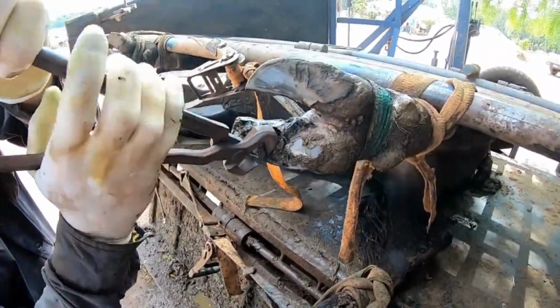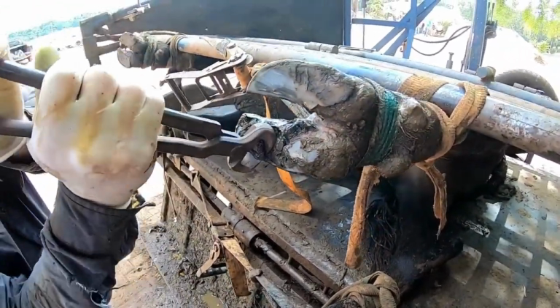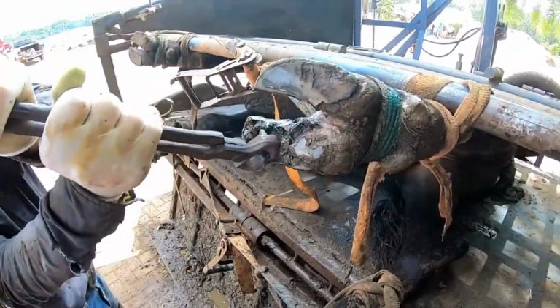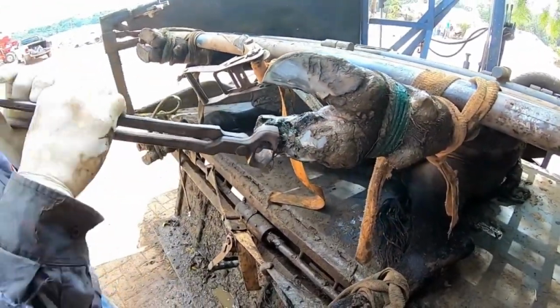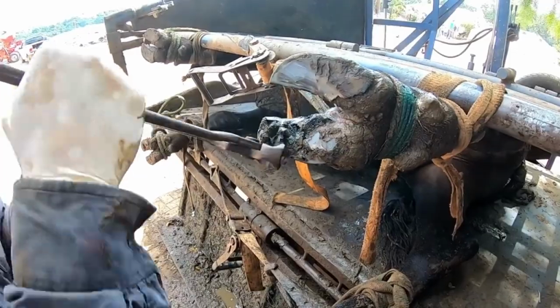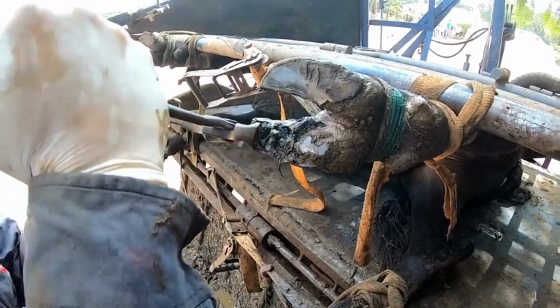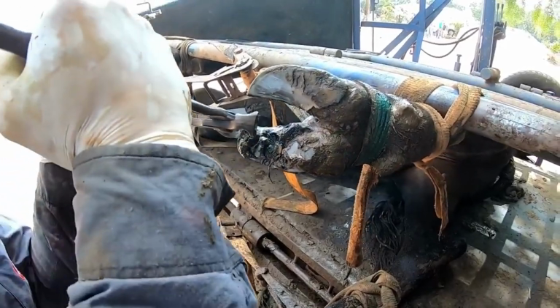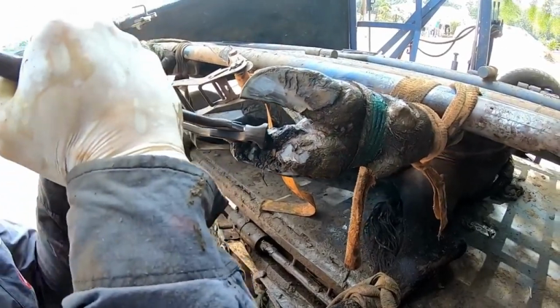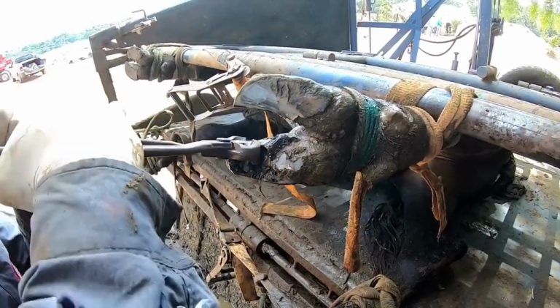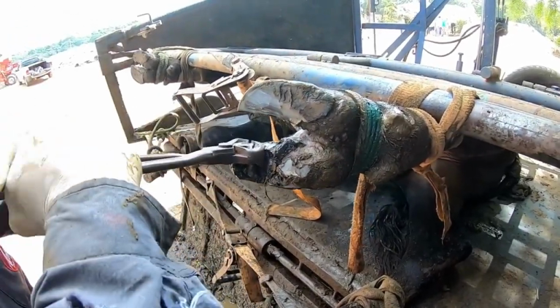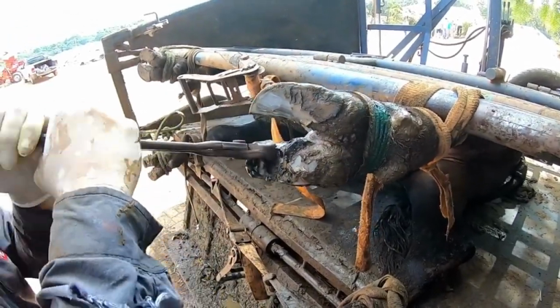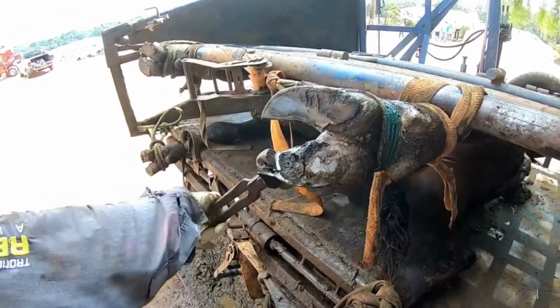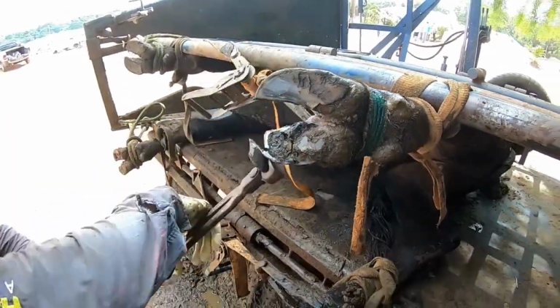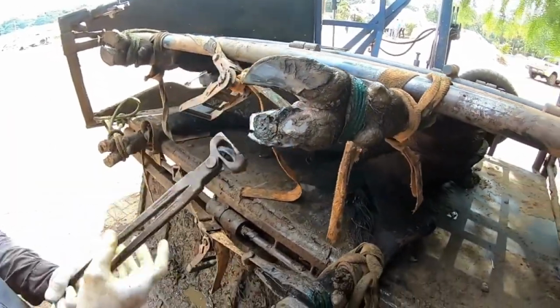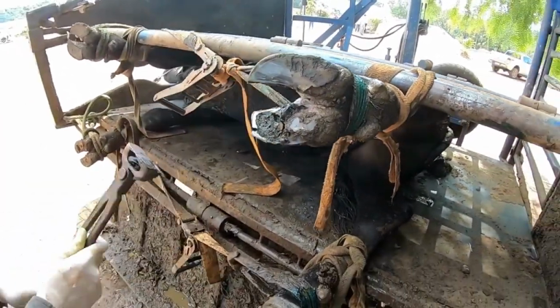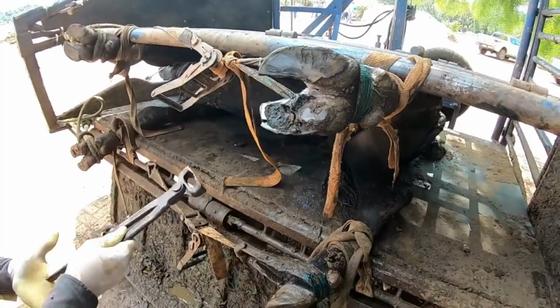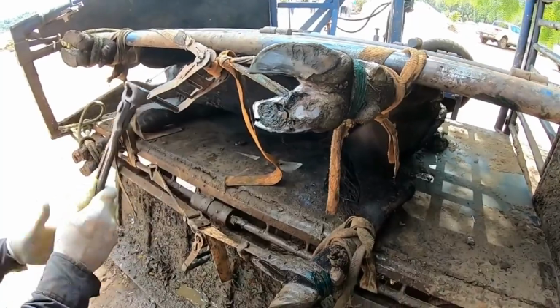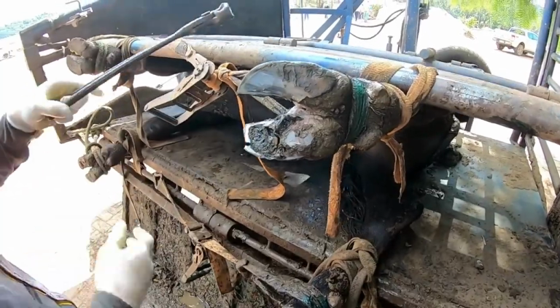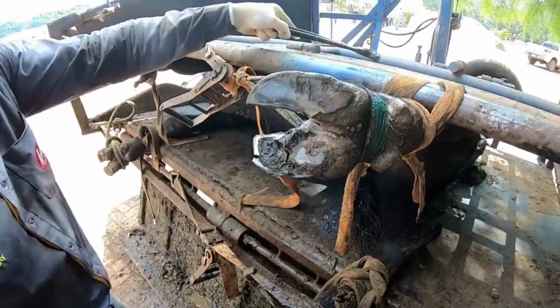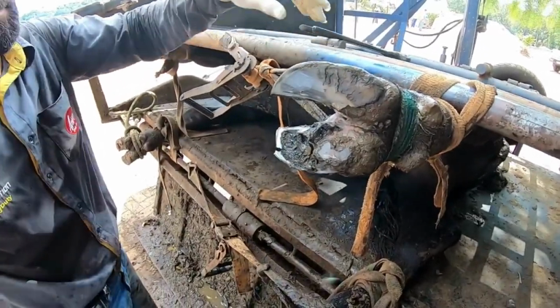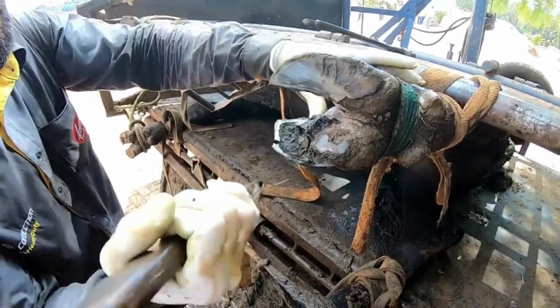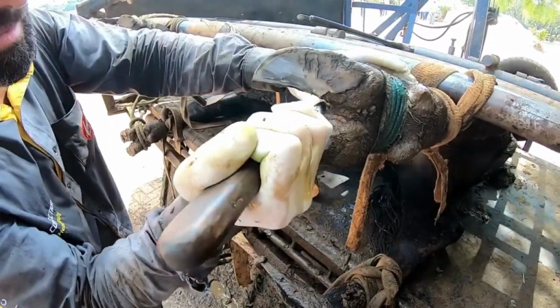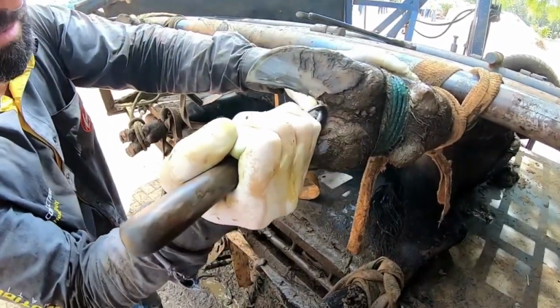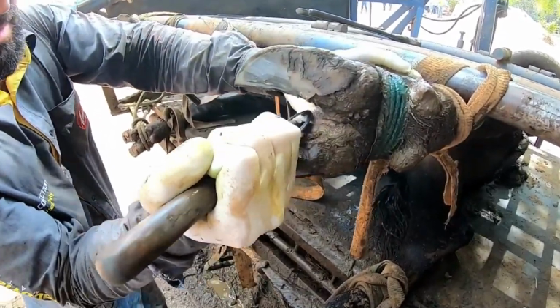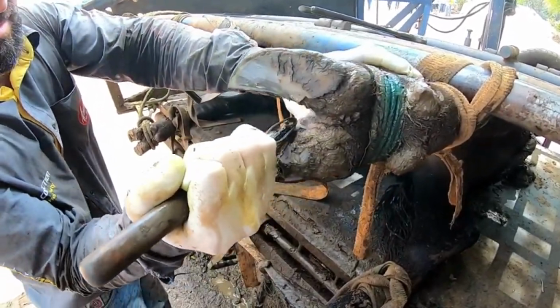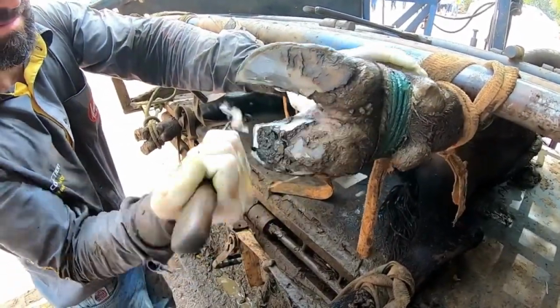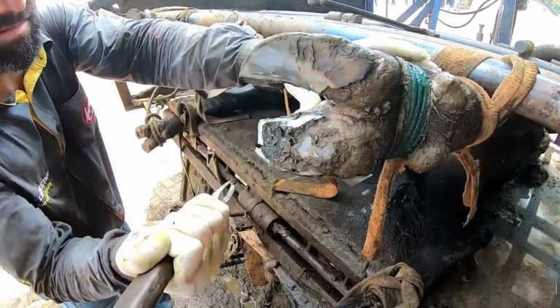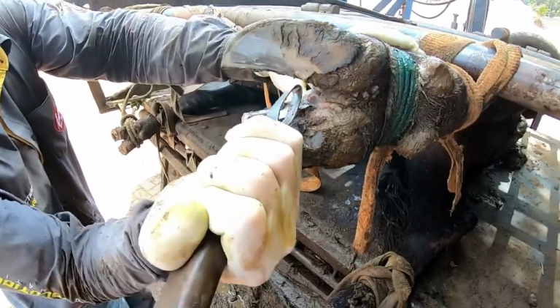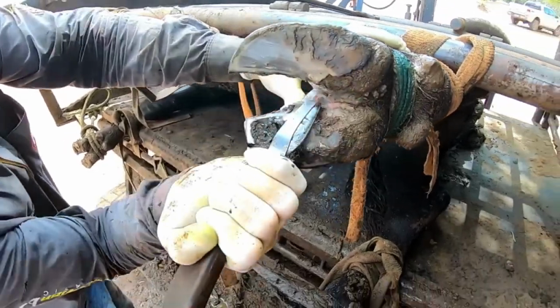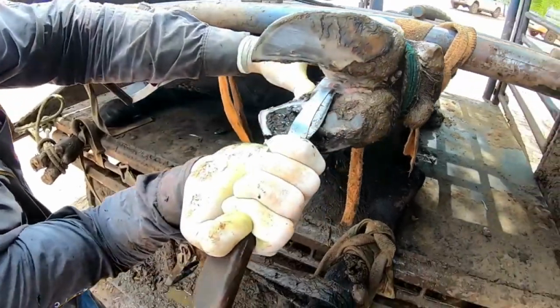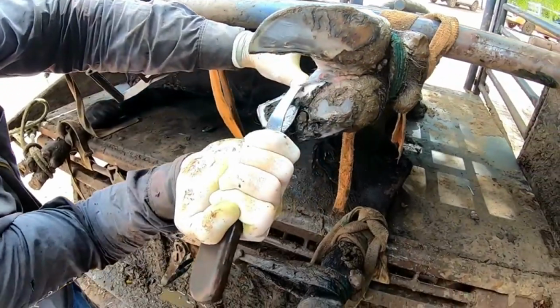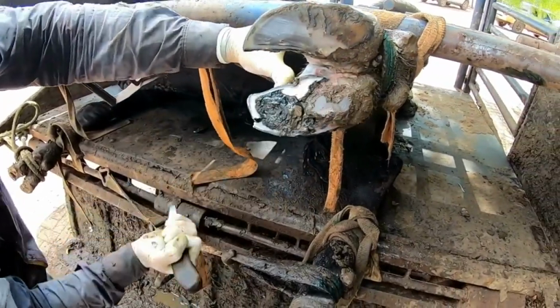Brutos do Casqueamento does this type of procedure and the animal recovers and returns 100% to normal hoof function. There may be some deformity, but the animal will no longer feel pain.